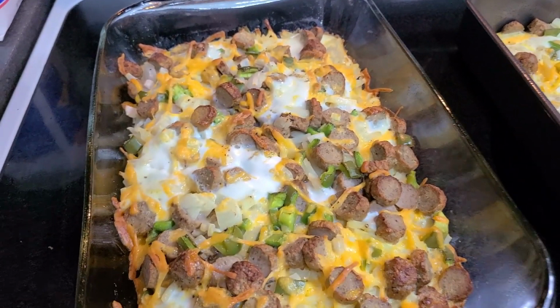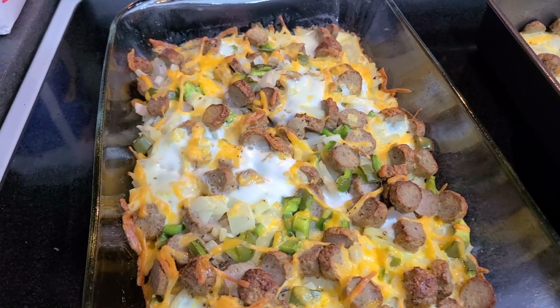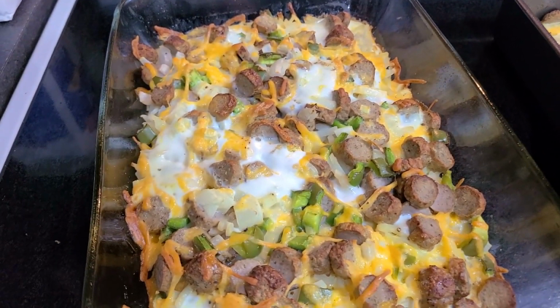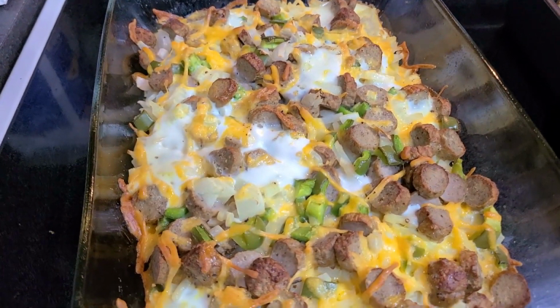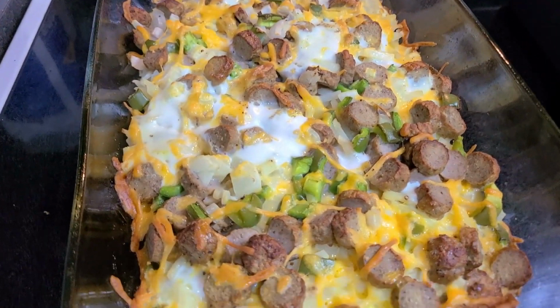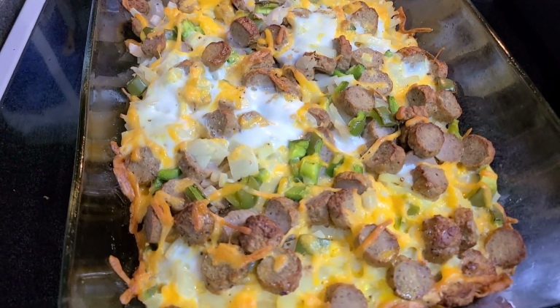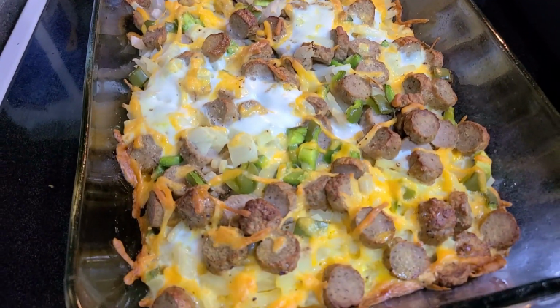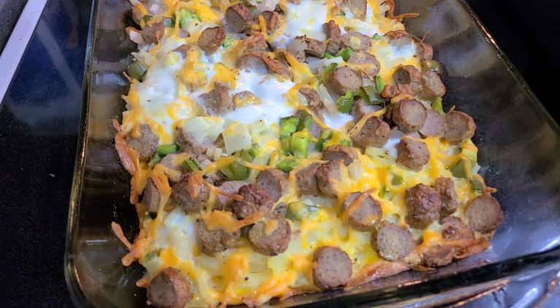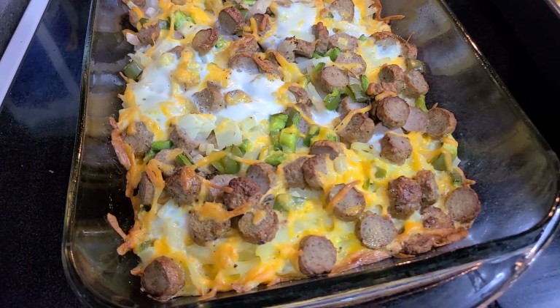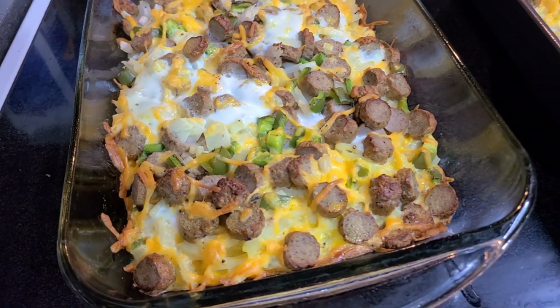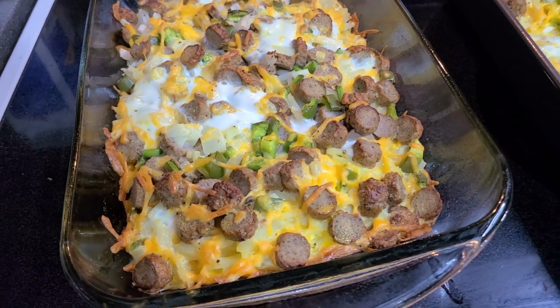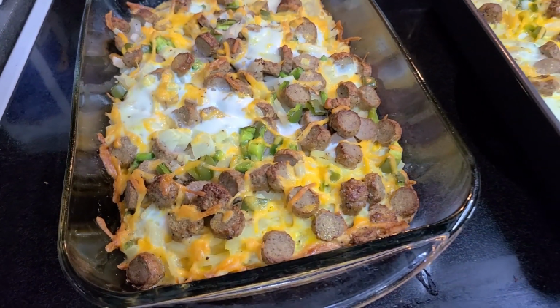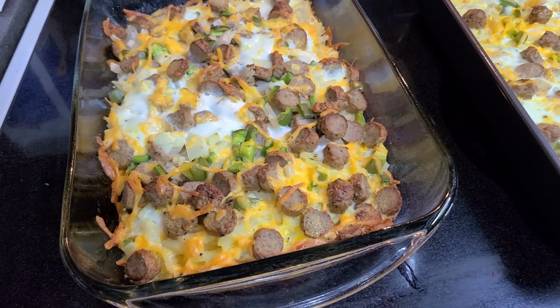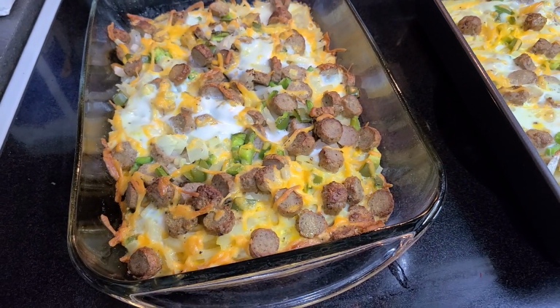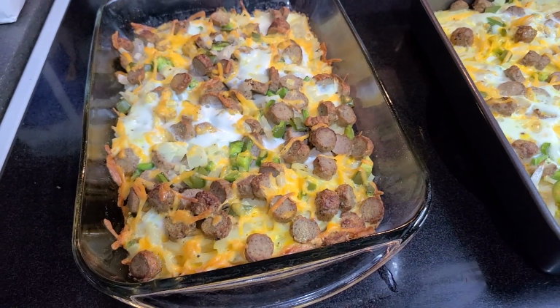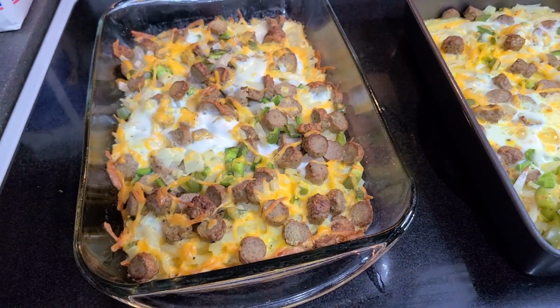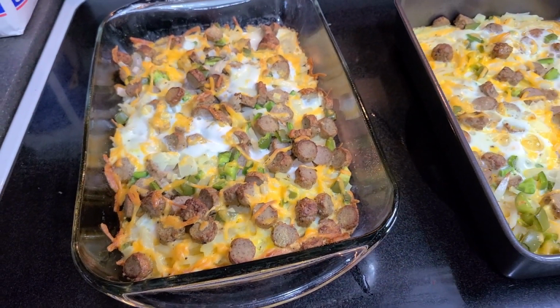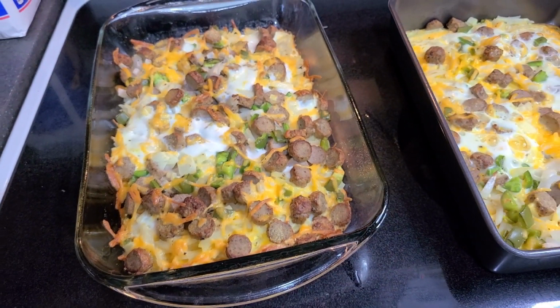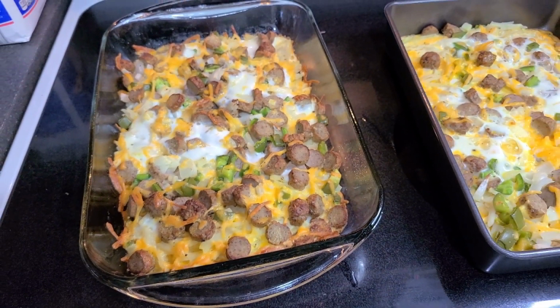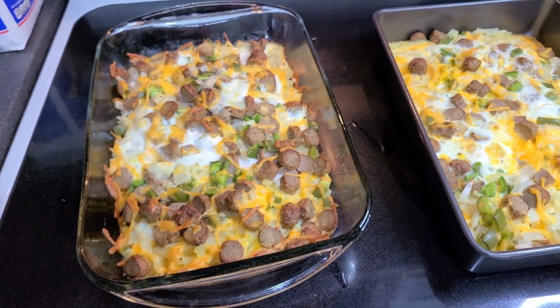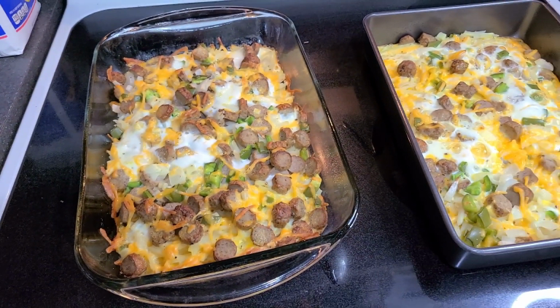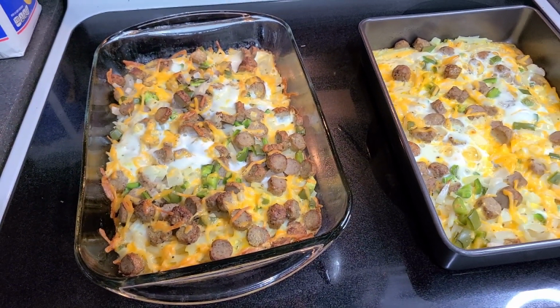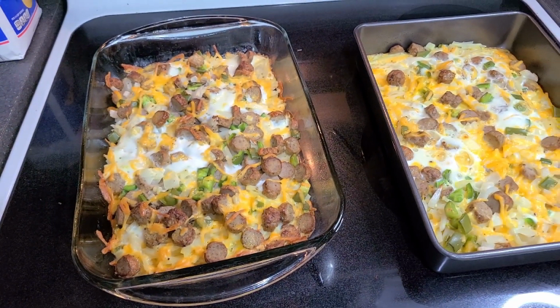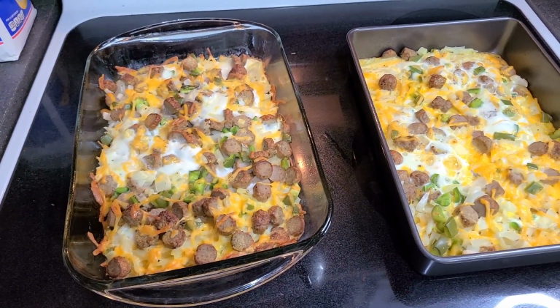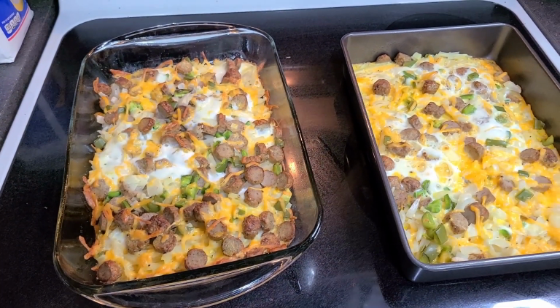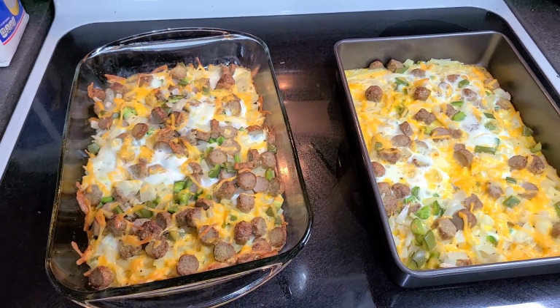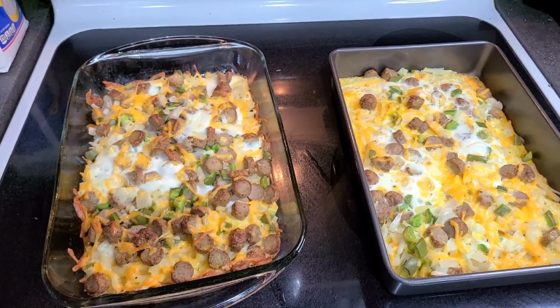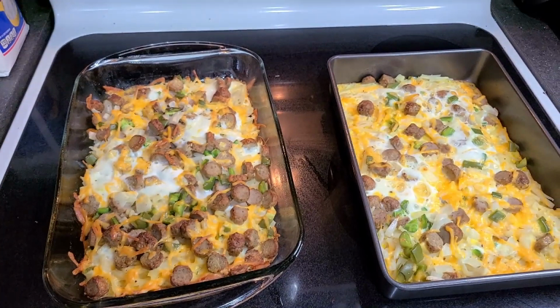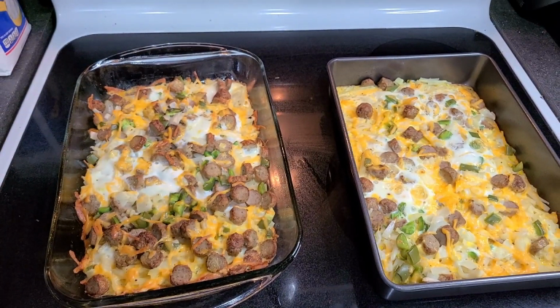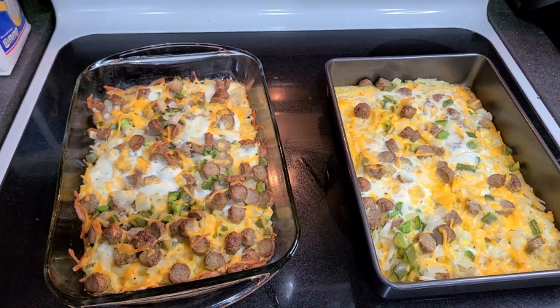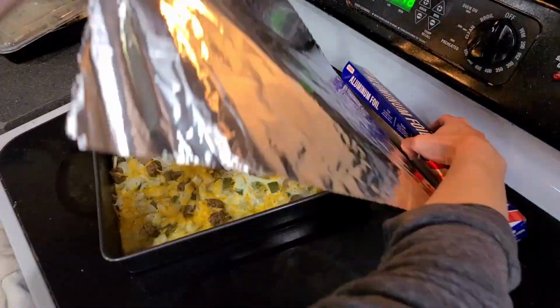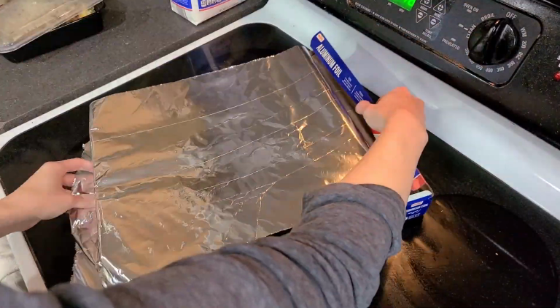The best part about this recipe is that you can double it and freeze it for later. When the casserole cools to room temperature, cover the top with aluminum foil and label it with the name of the recipe and the date it was frozen.